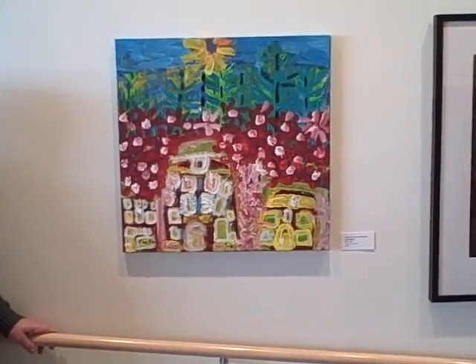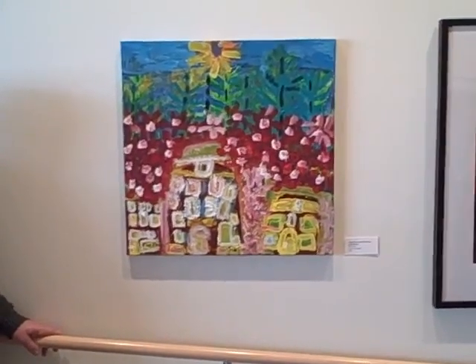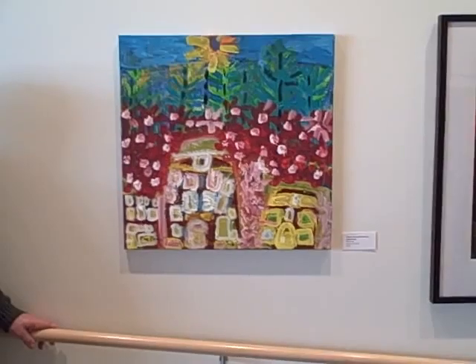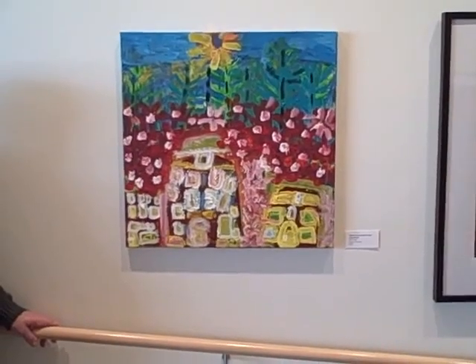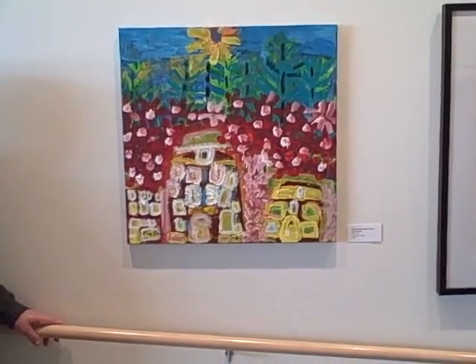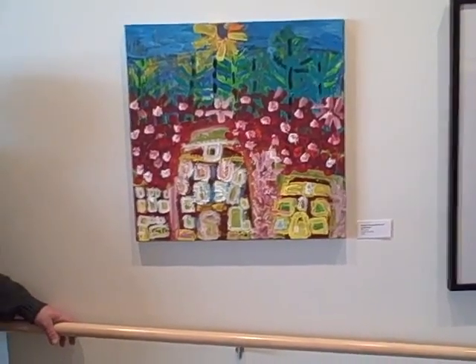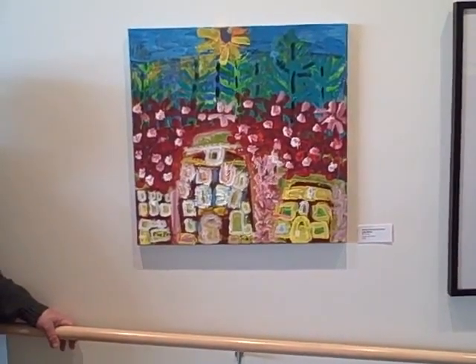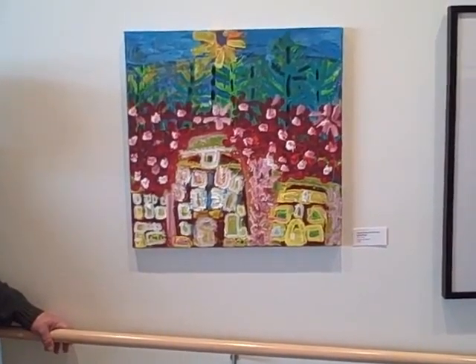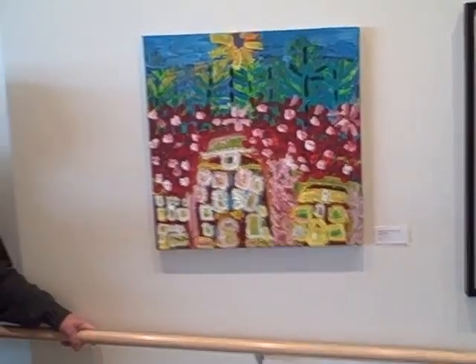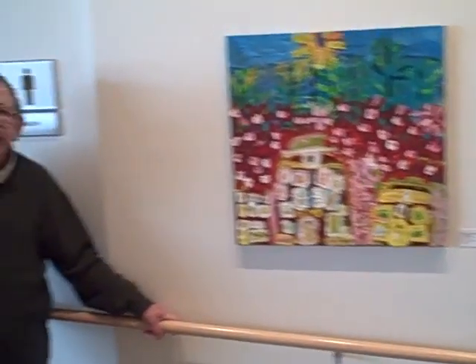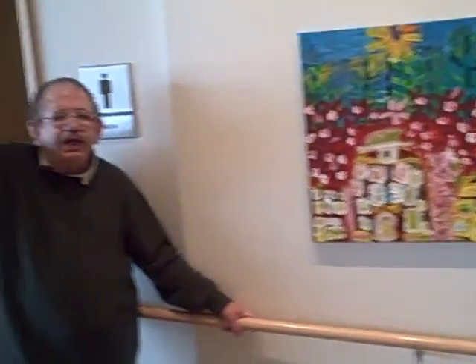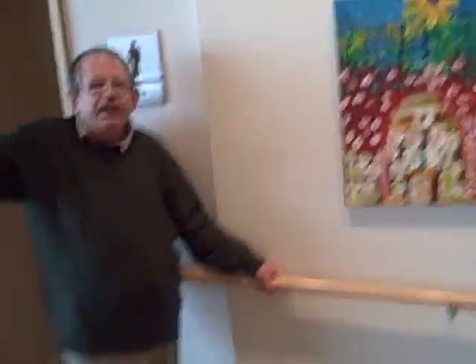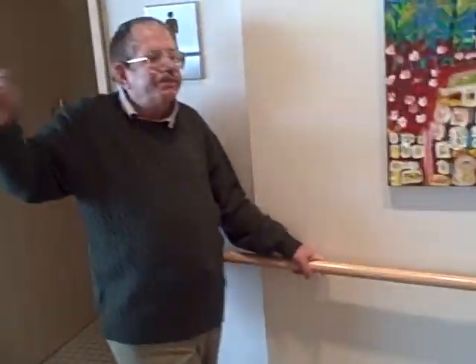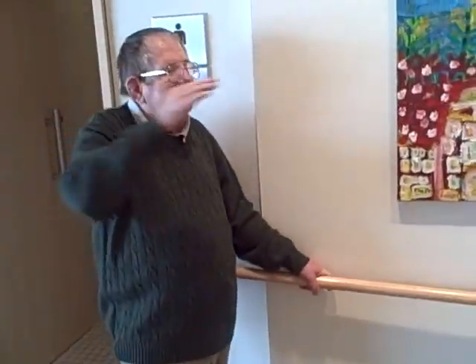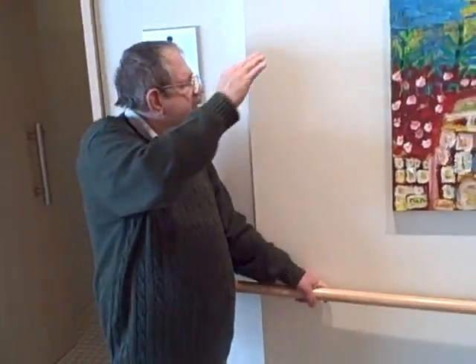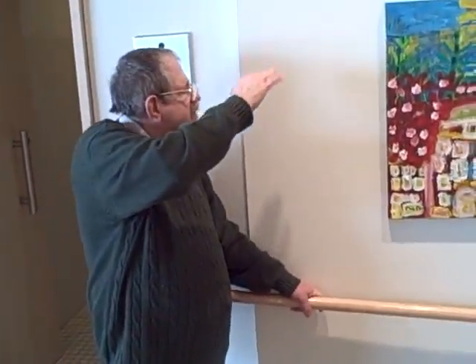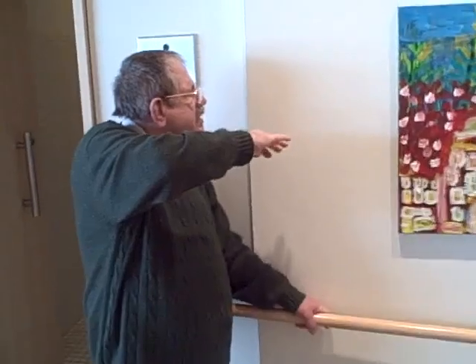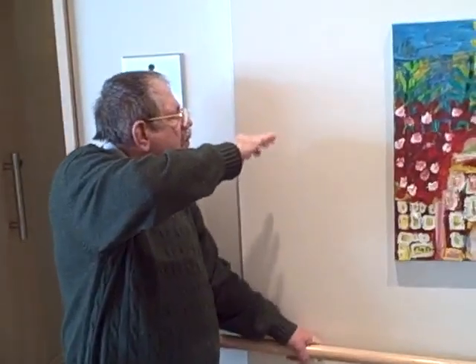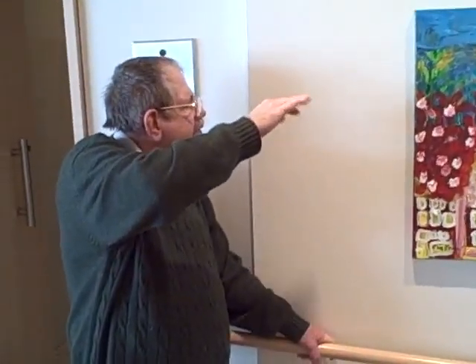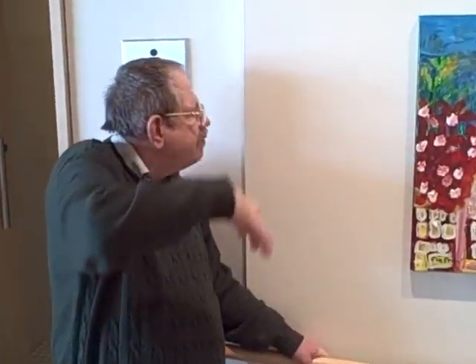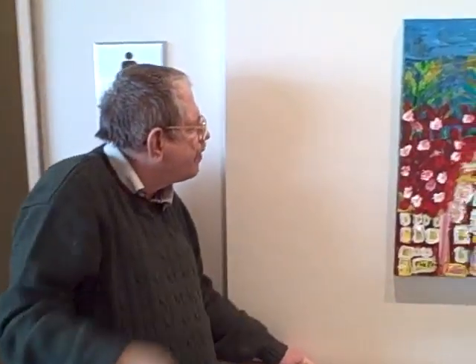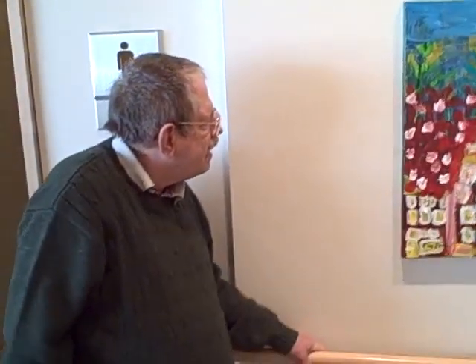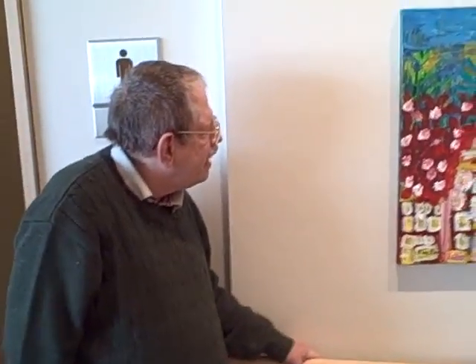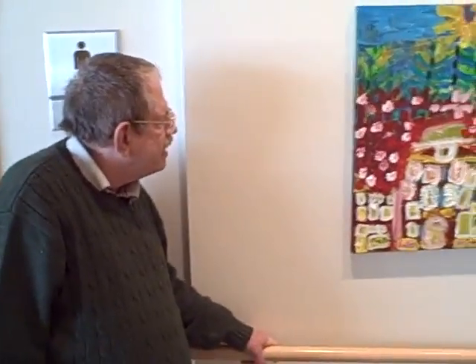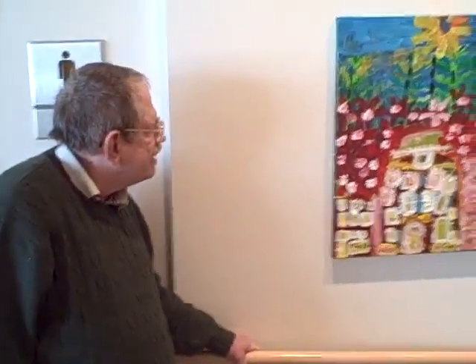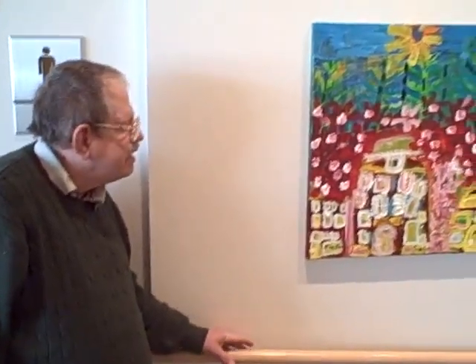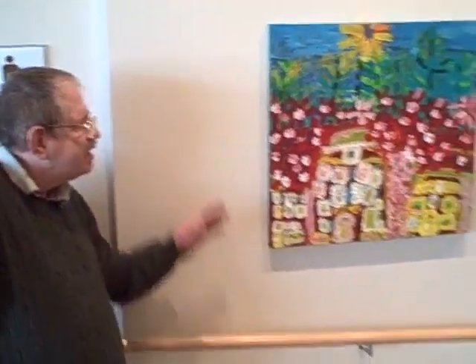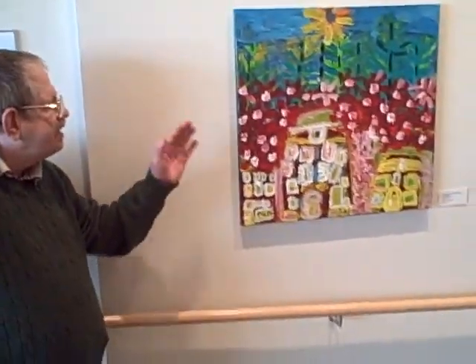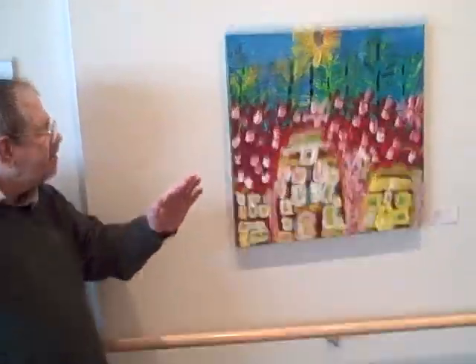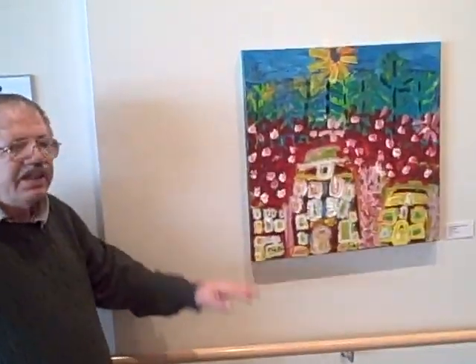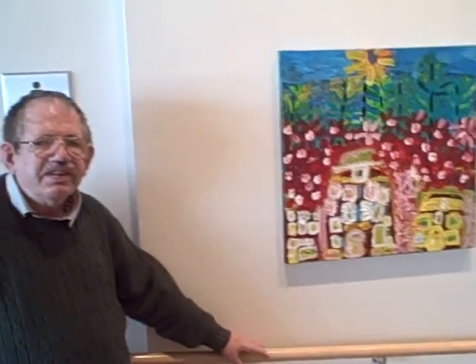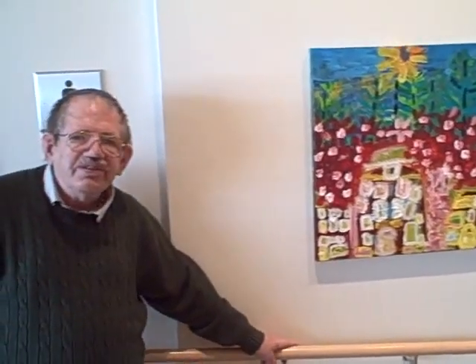I was thinking of painting Bucky House. I did one shaped like a map. Then I decided to do this, hoping it would come out the same way, but it didn't. And still, I liked it, you know.